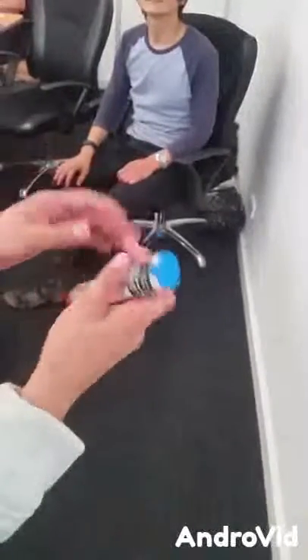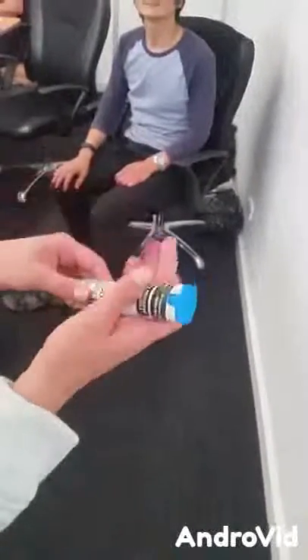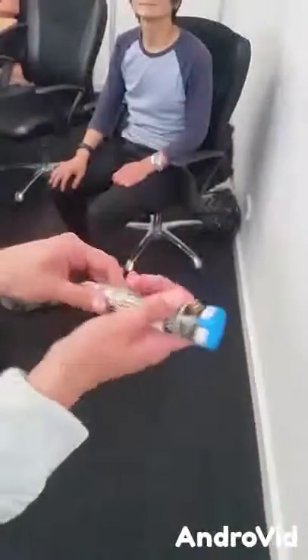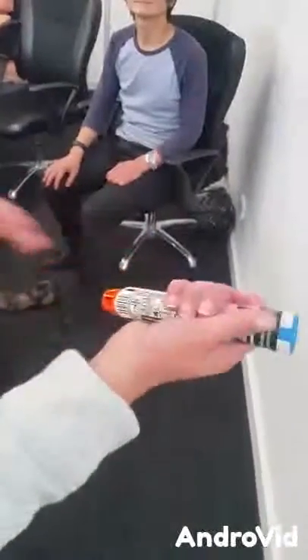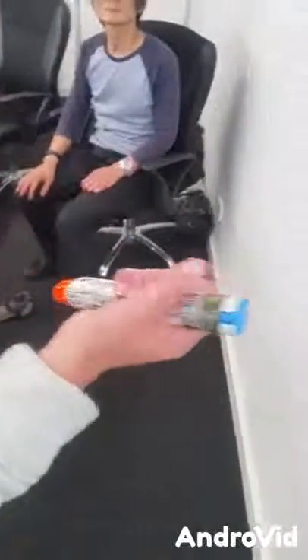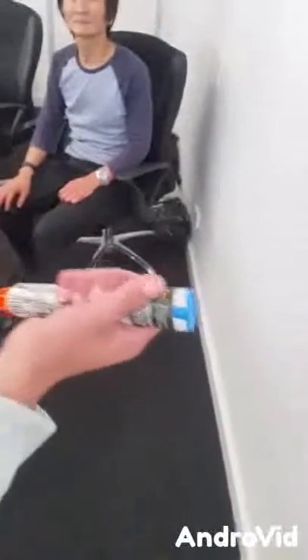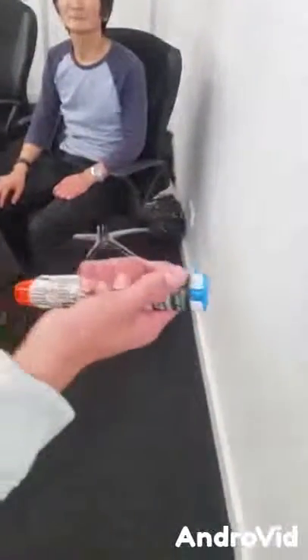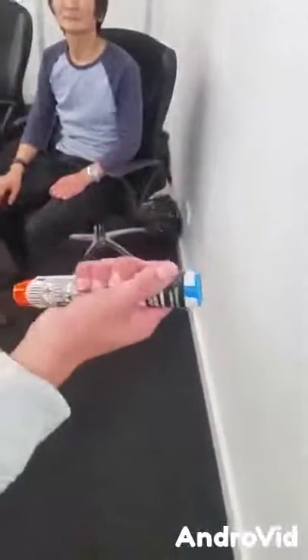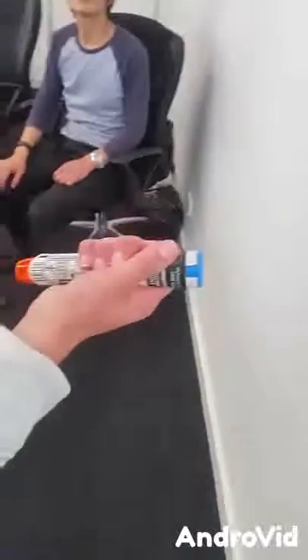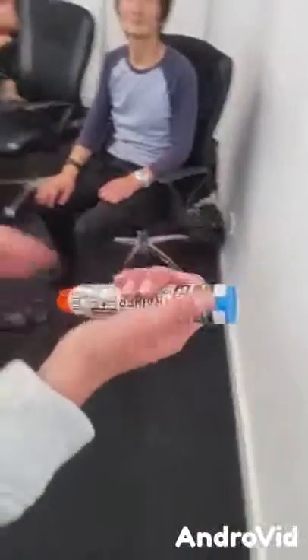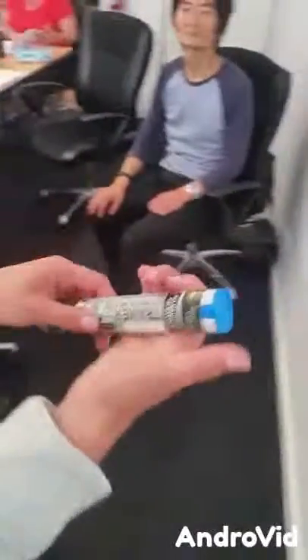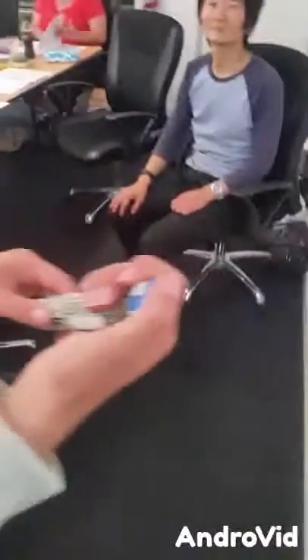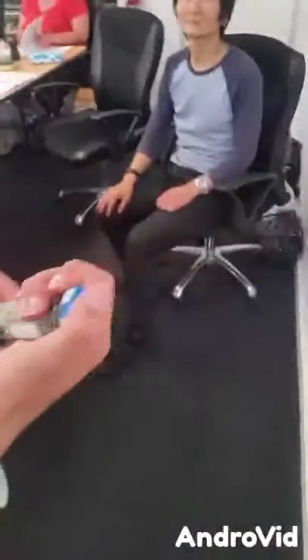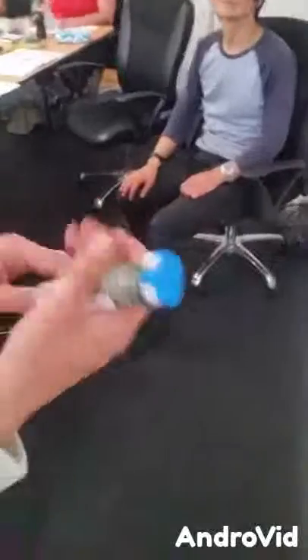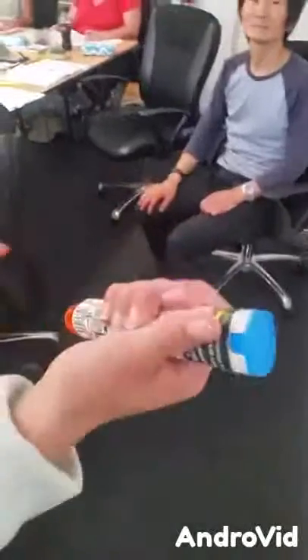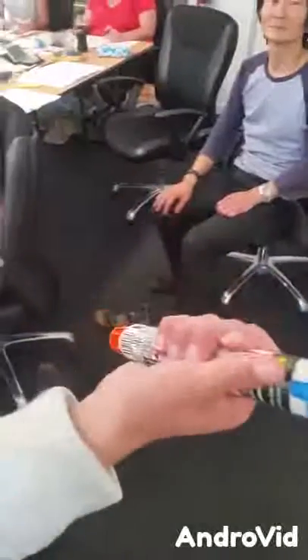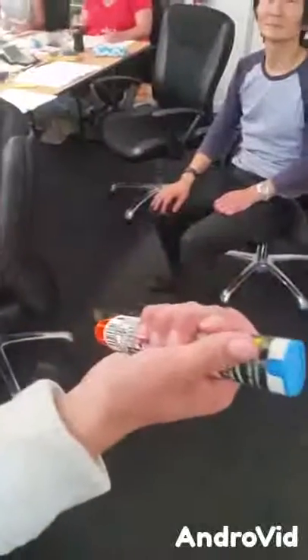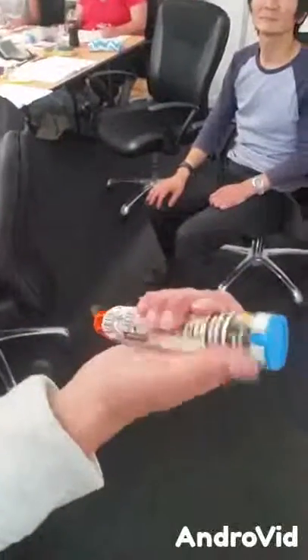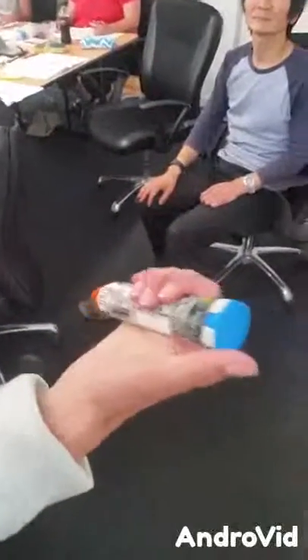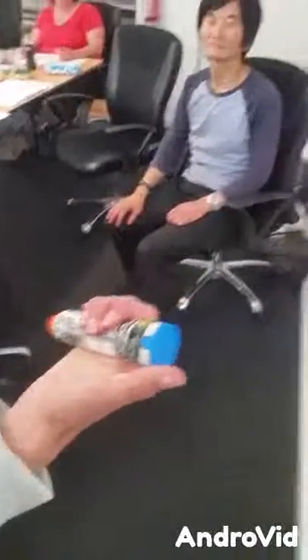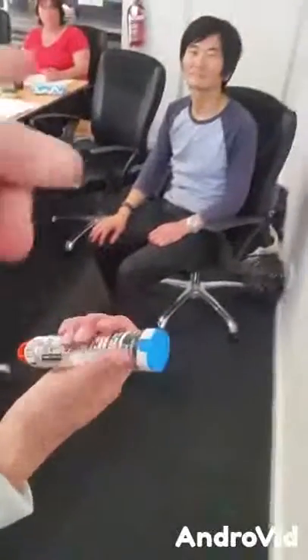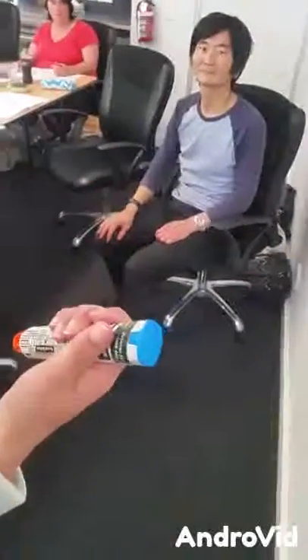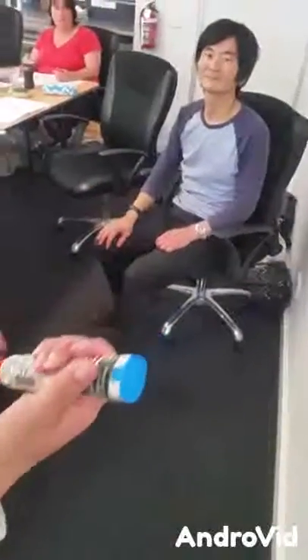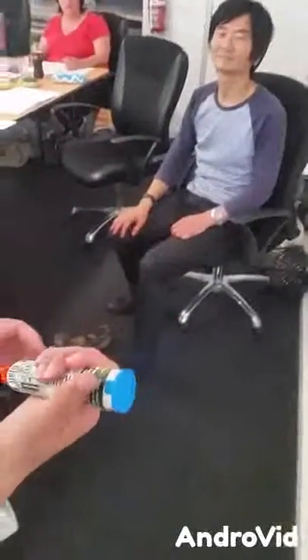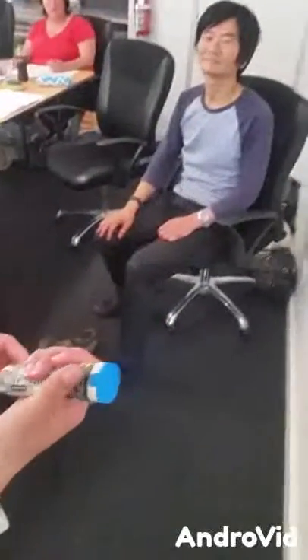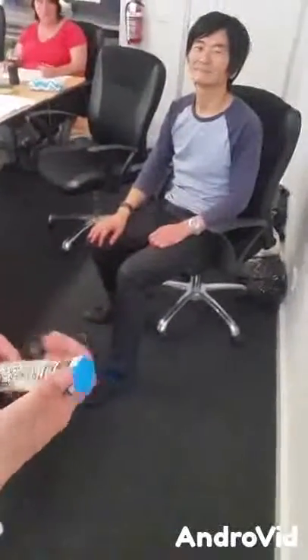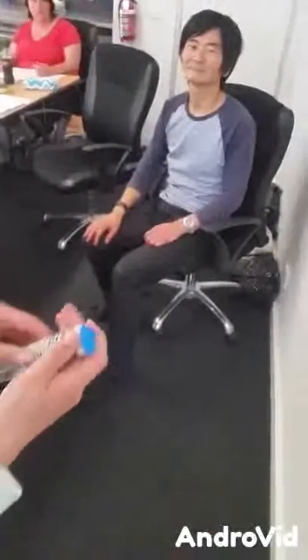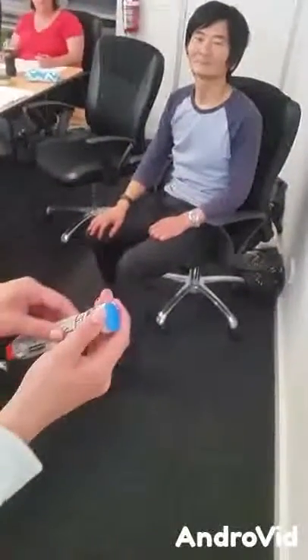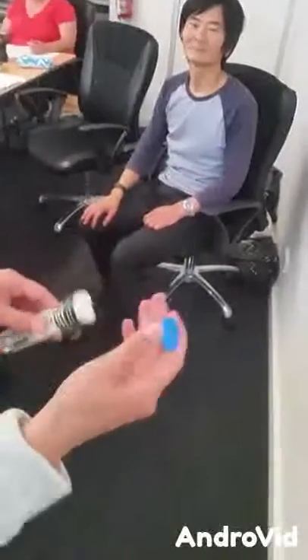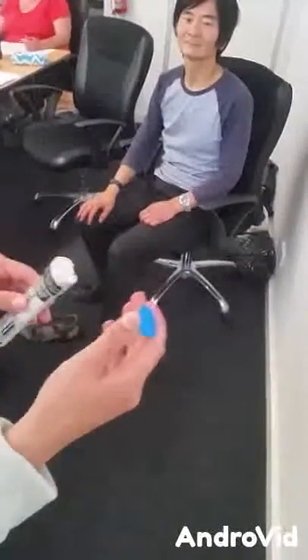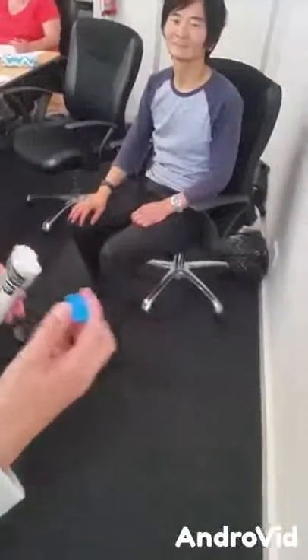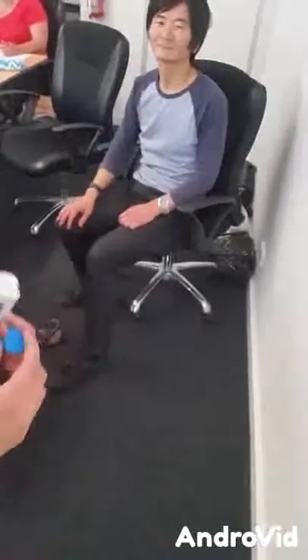Now we have to hold it like this, not like this. There's your patient — so I'm going to use my patient there.